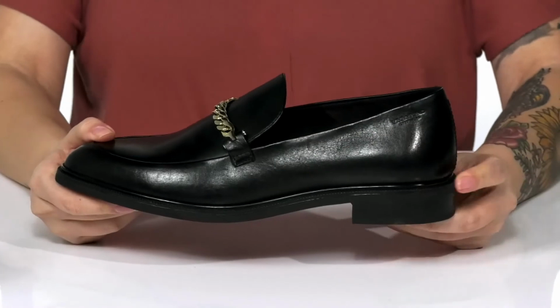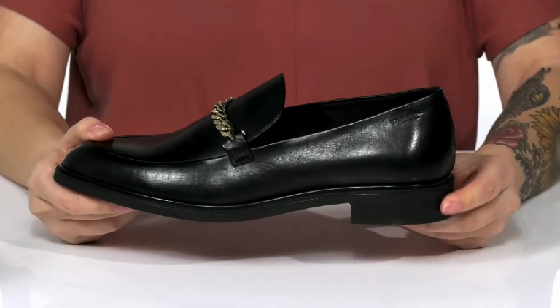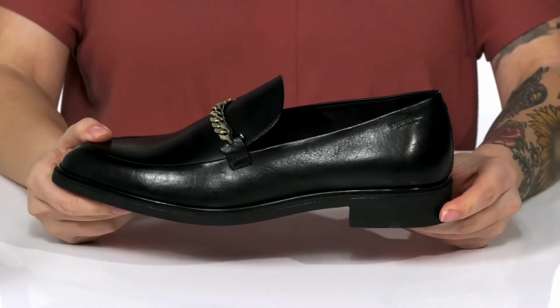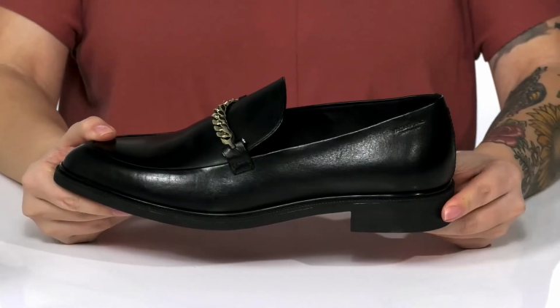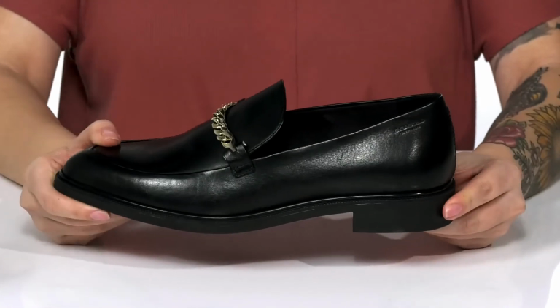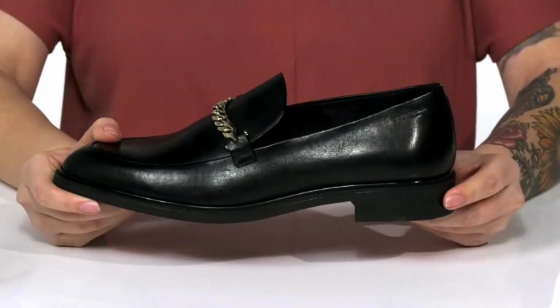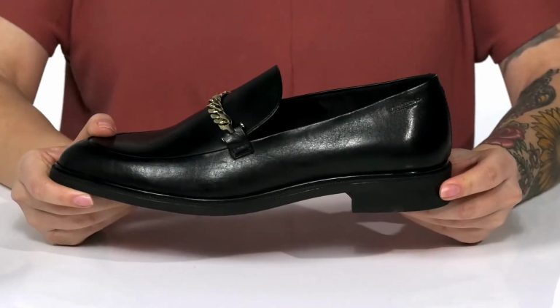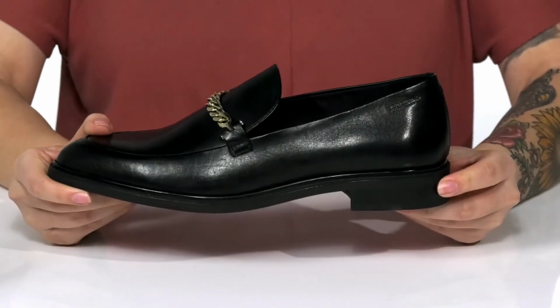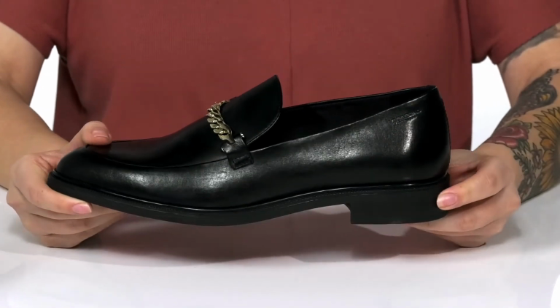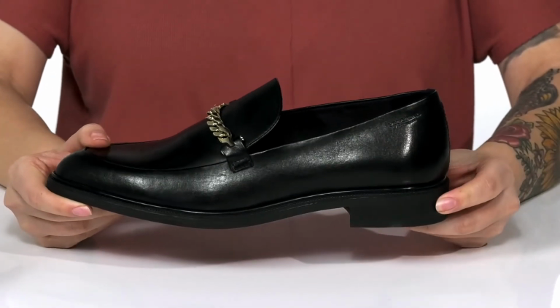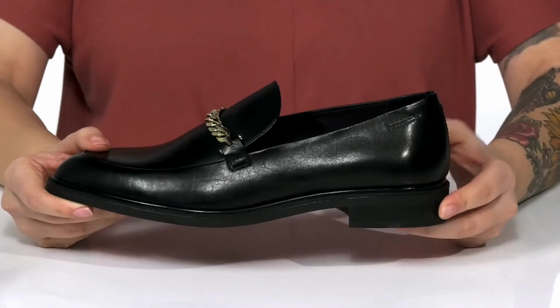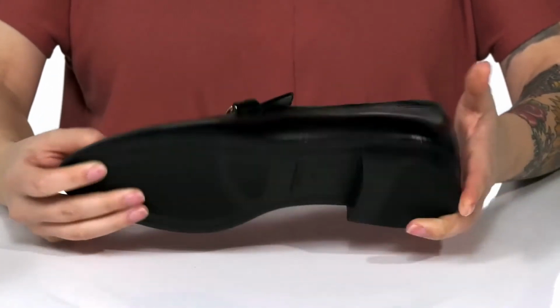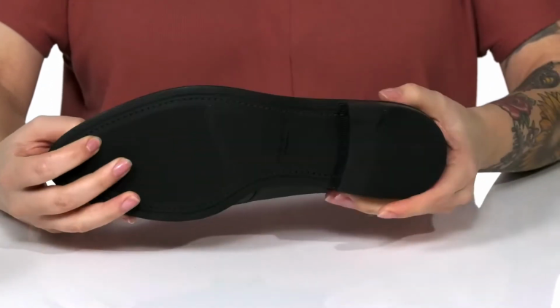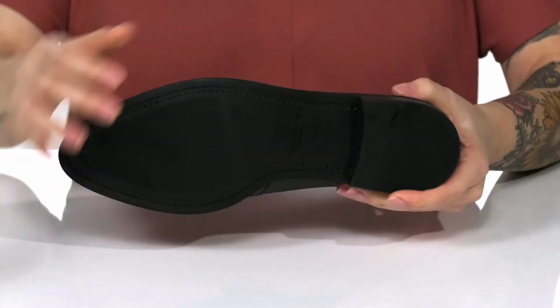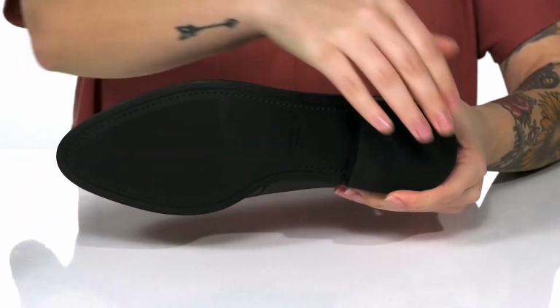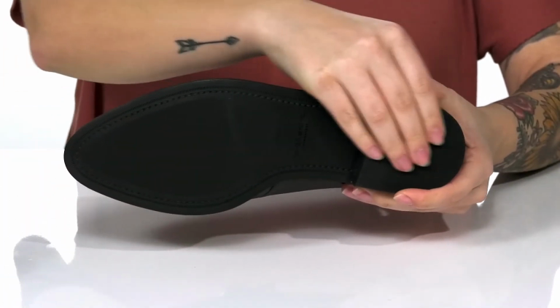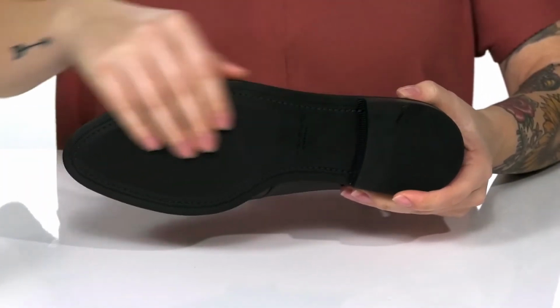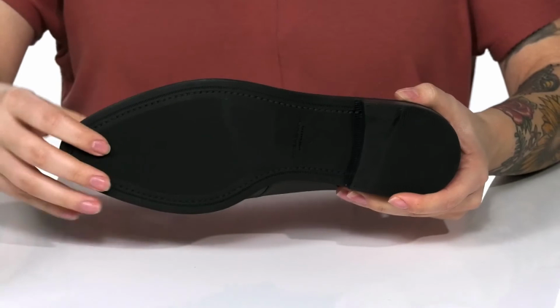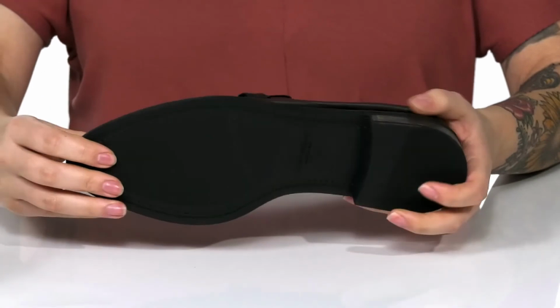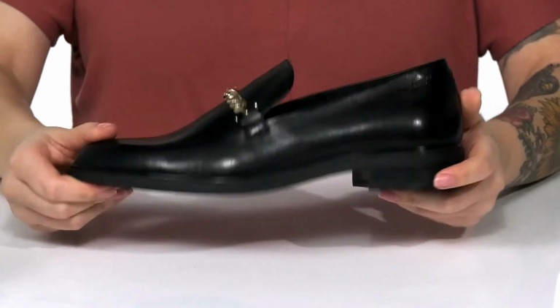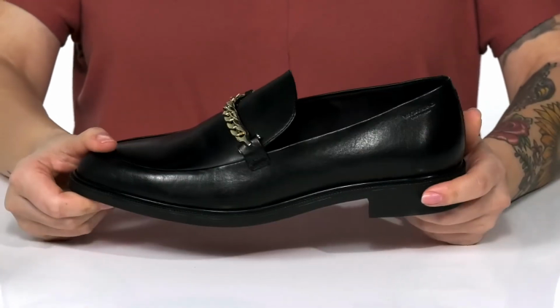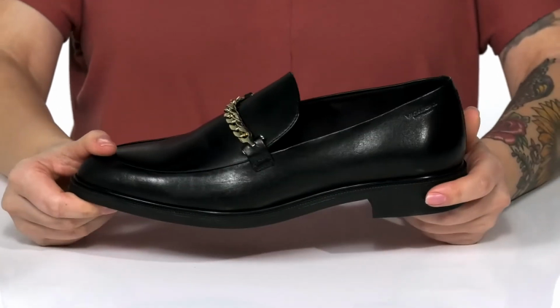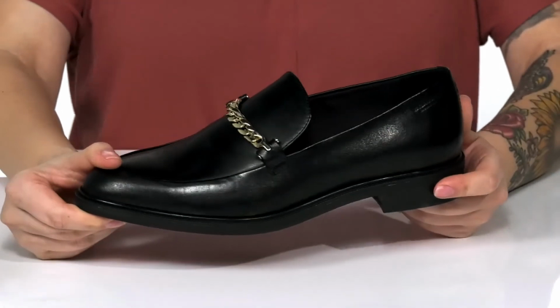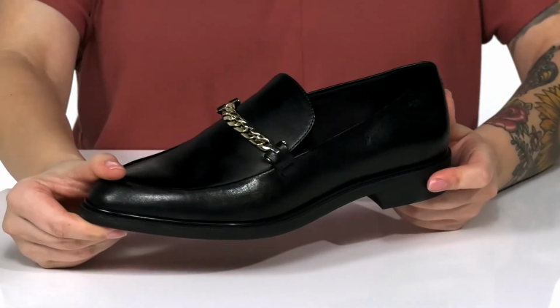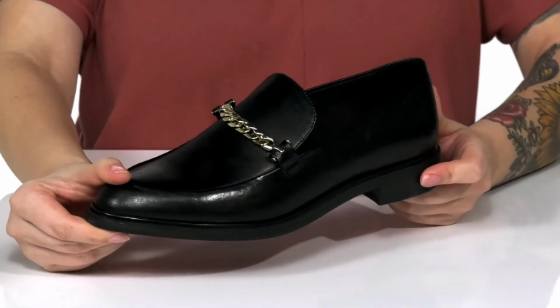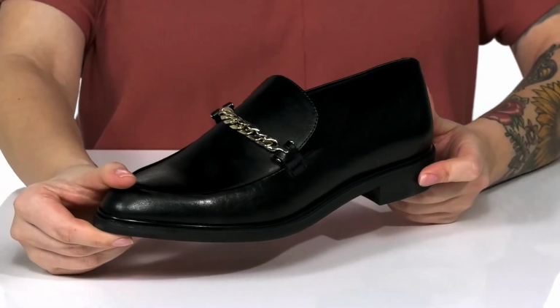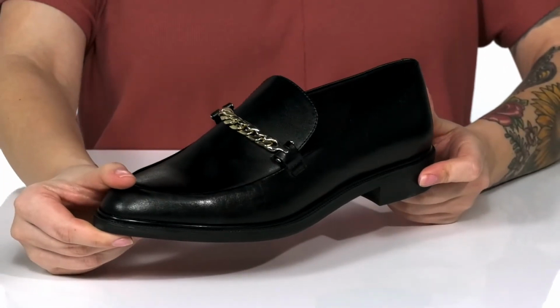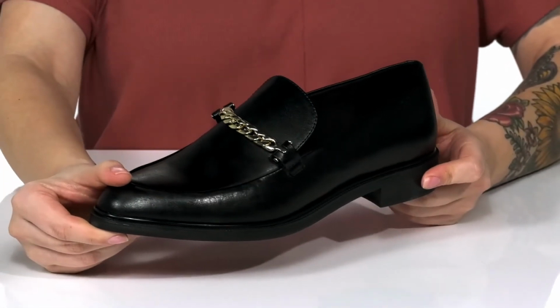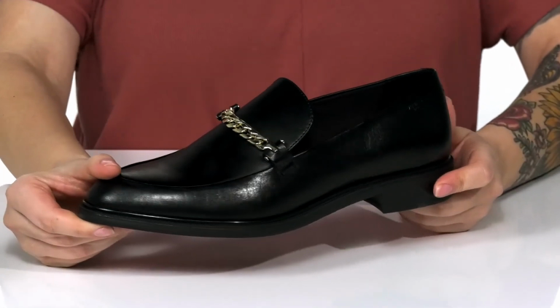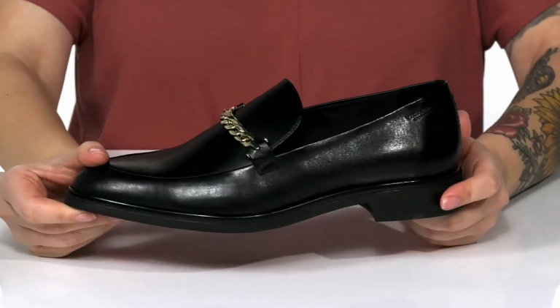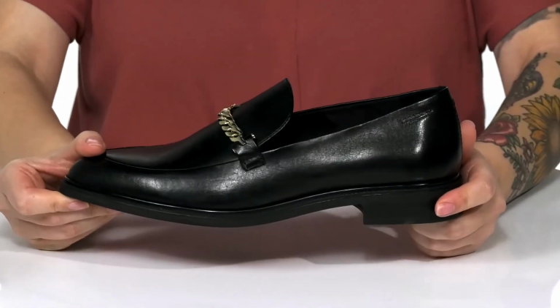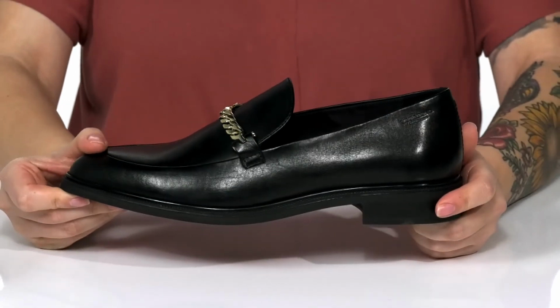These have a stacked heel at the back that's going to boost you up around an inch in height. Underneath is a lightly textured outsole for traction. And I think these would pair so well with some skinny jeans.